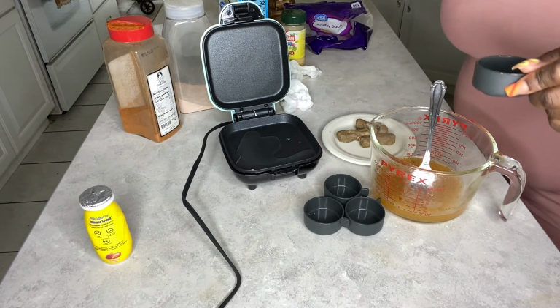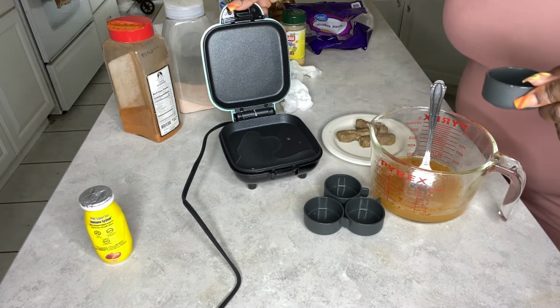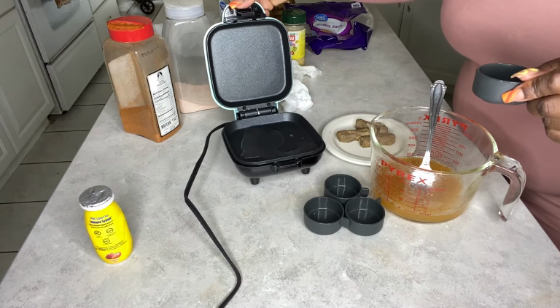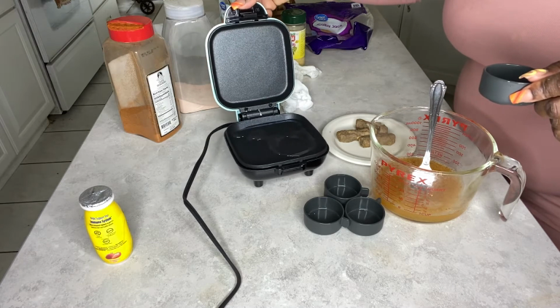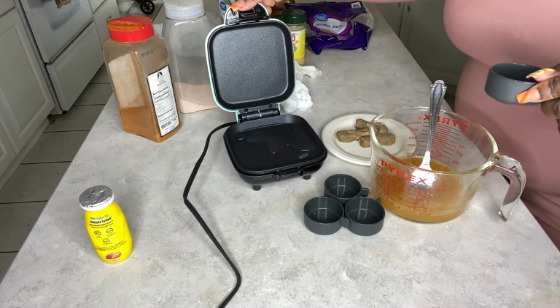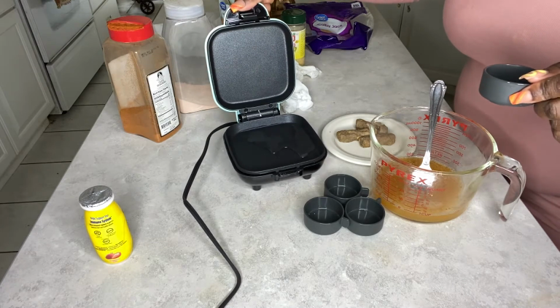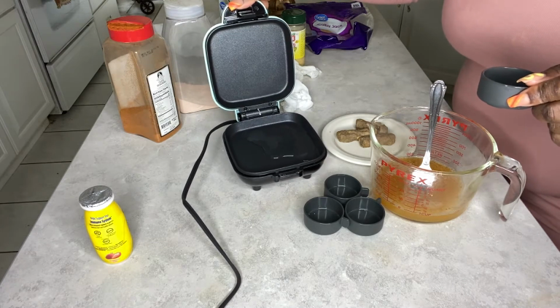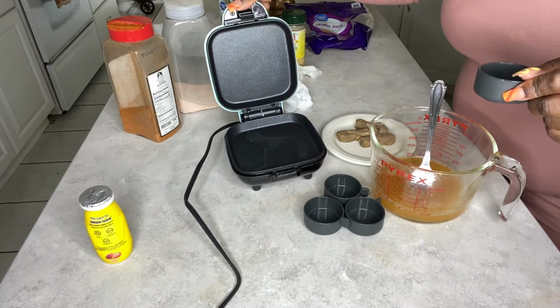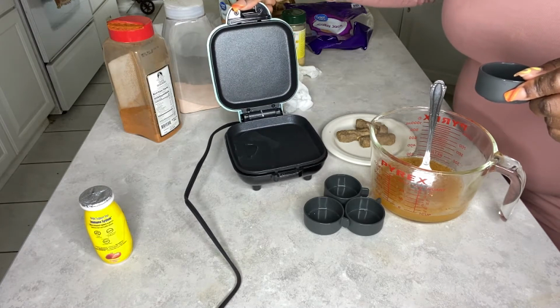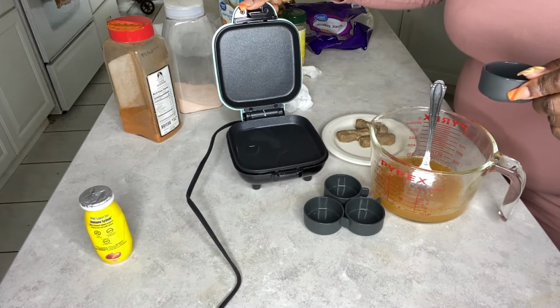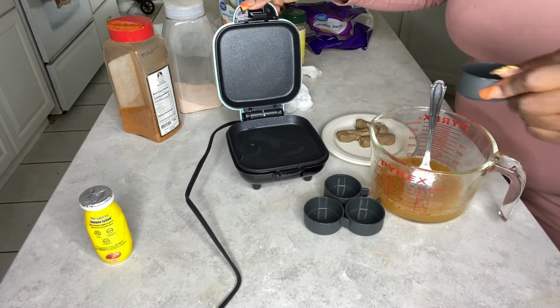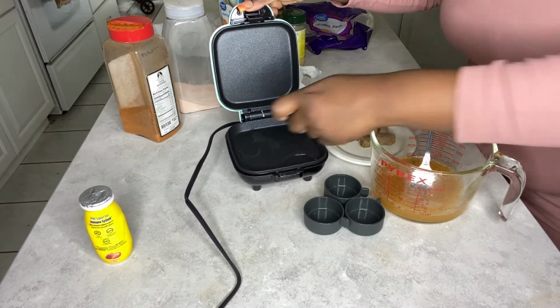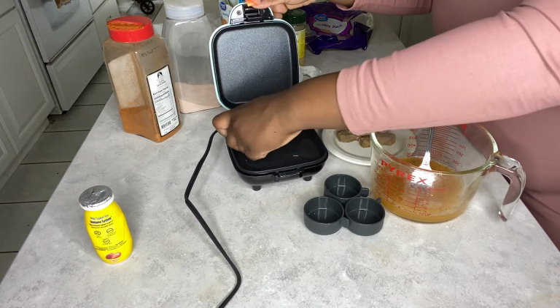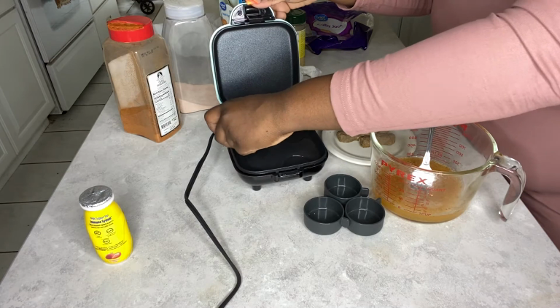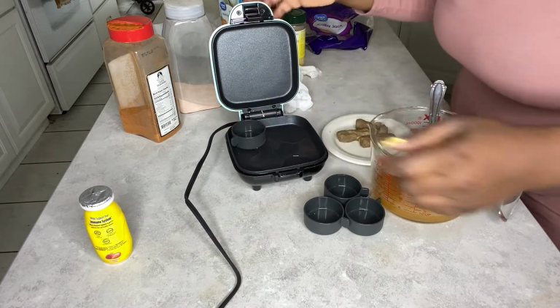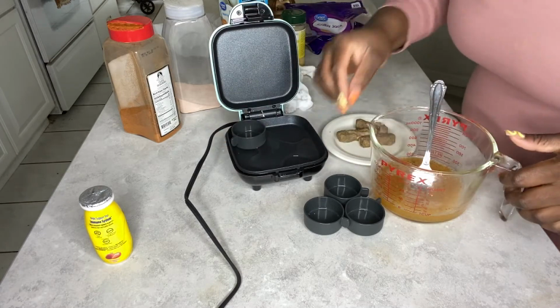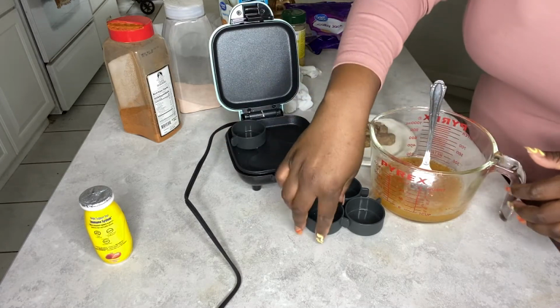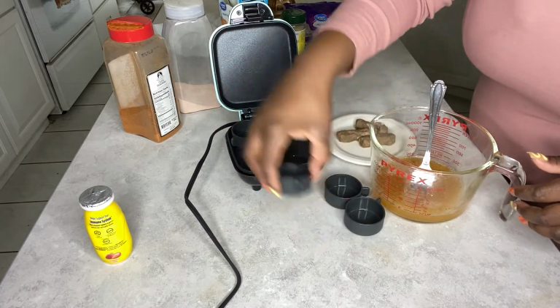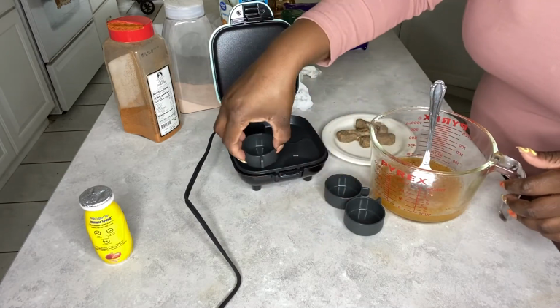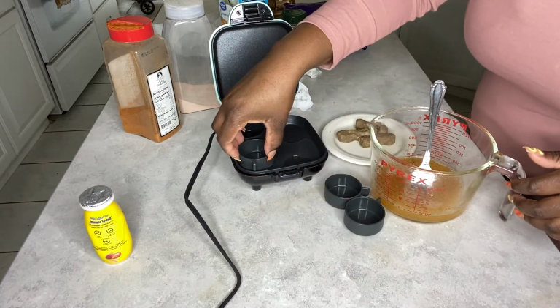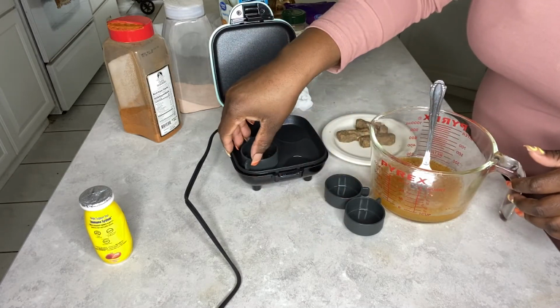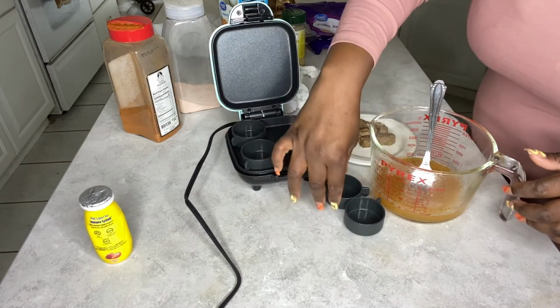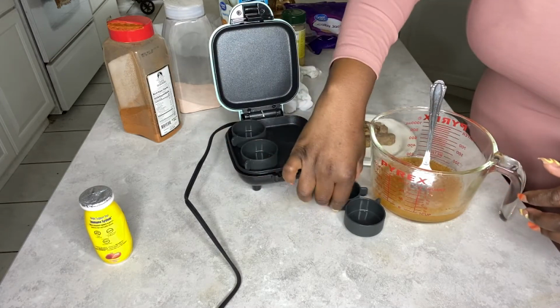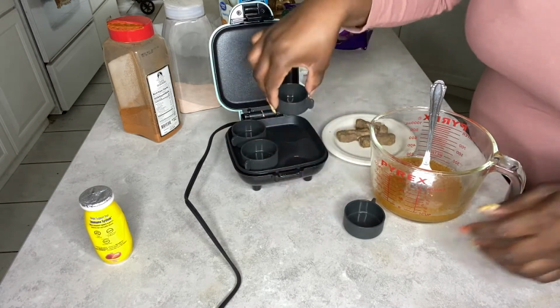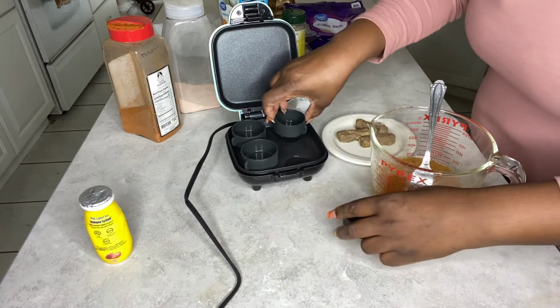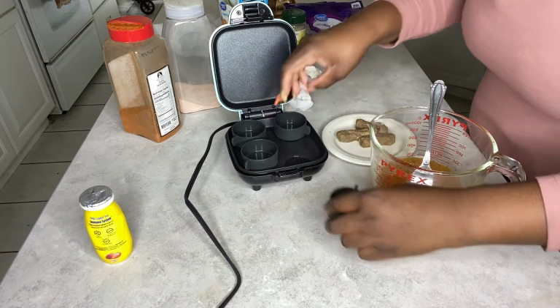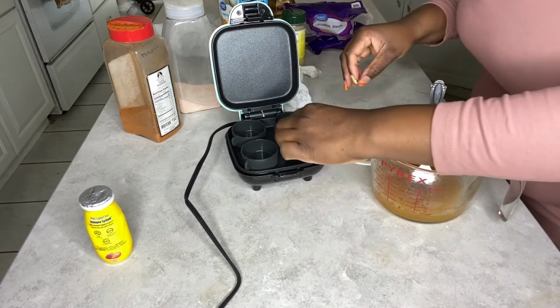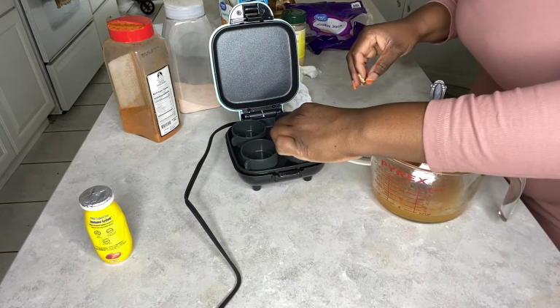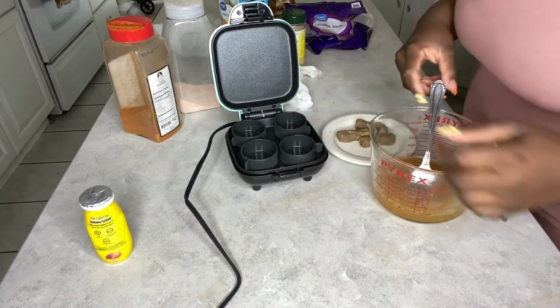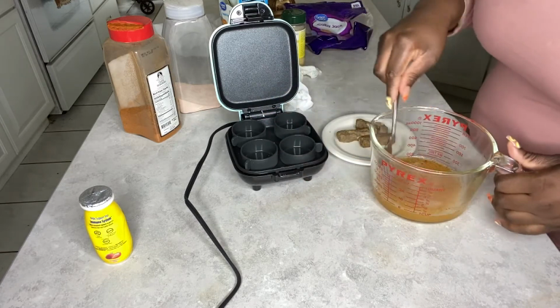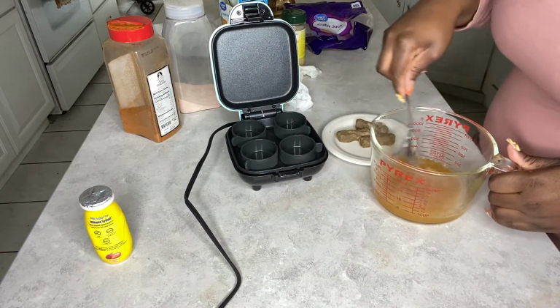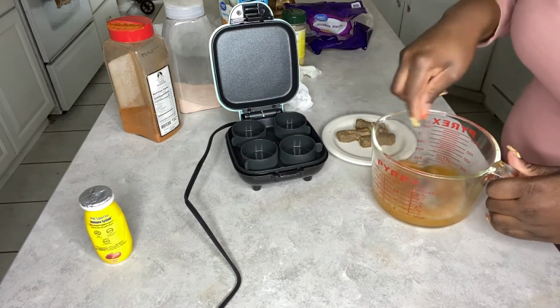I absolutely love this thing — it's absolutely amazing. So you're going to pour water into the skillet part and then place each of the egg white bite holders in there.